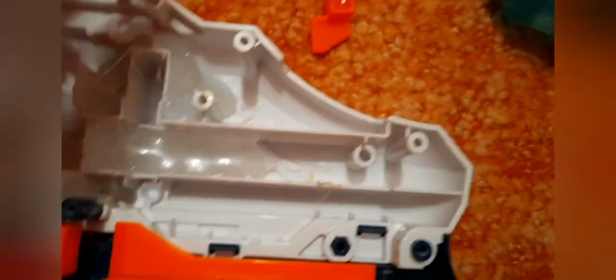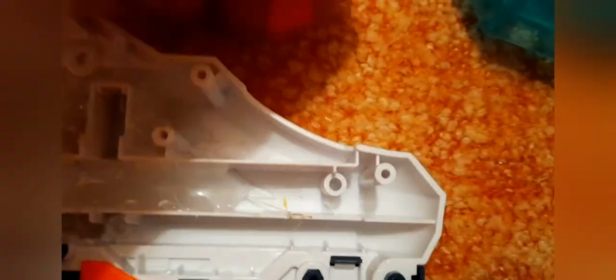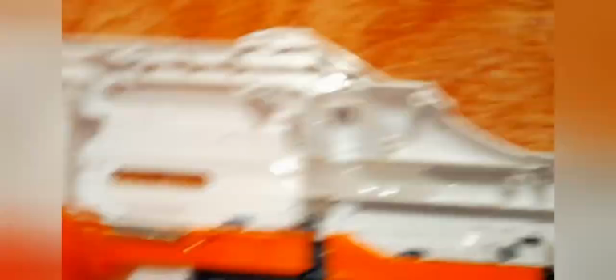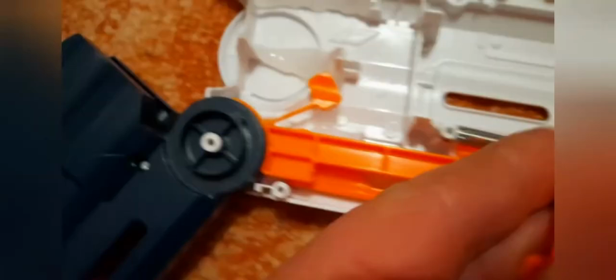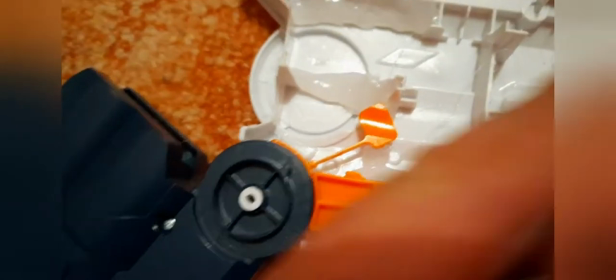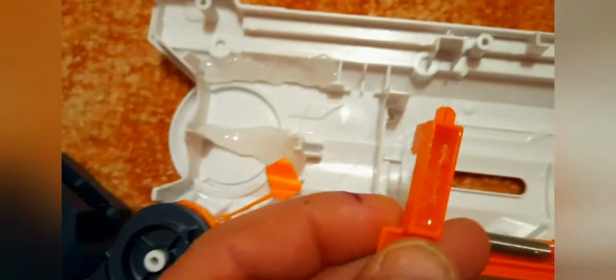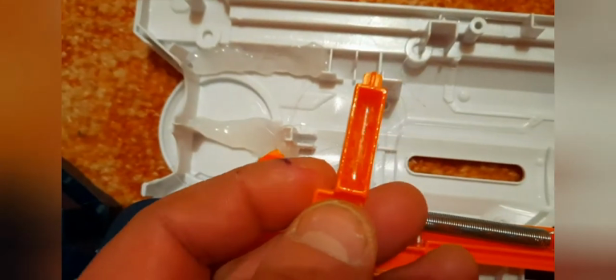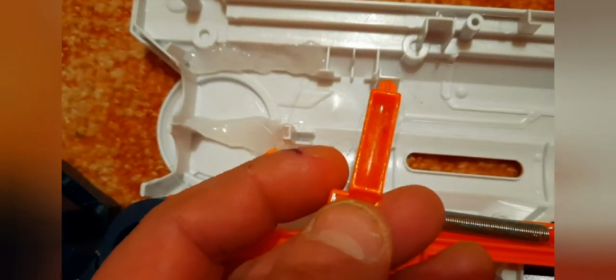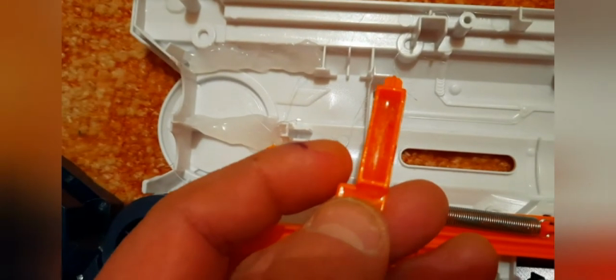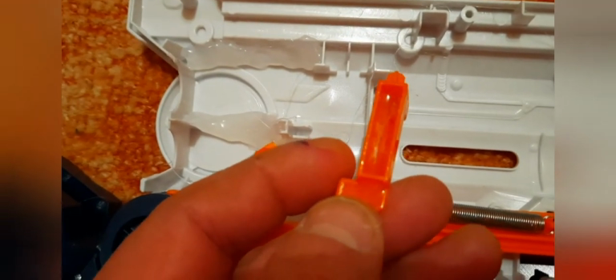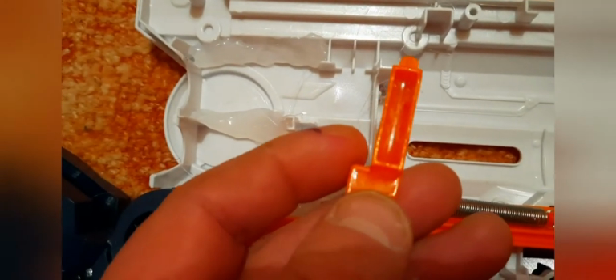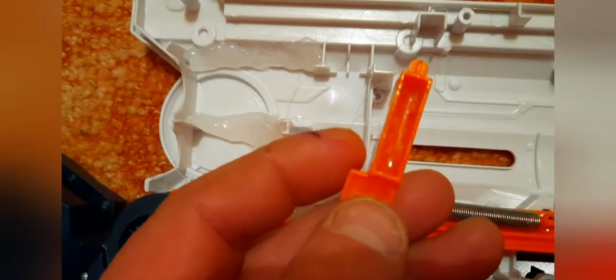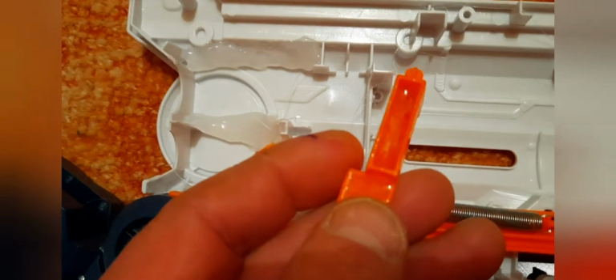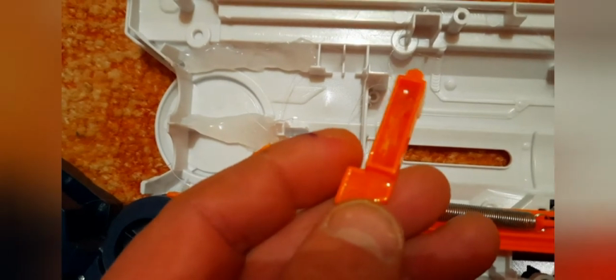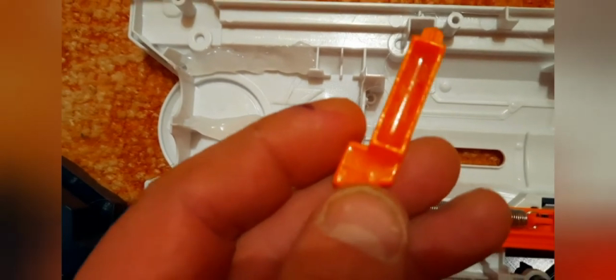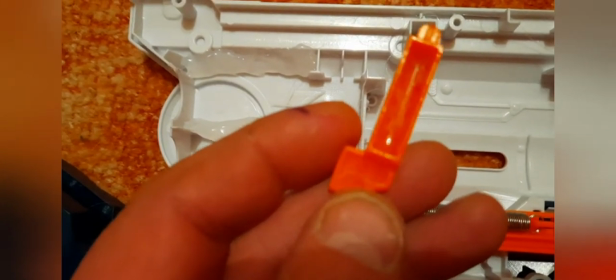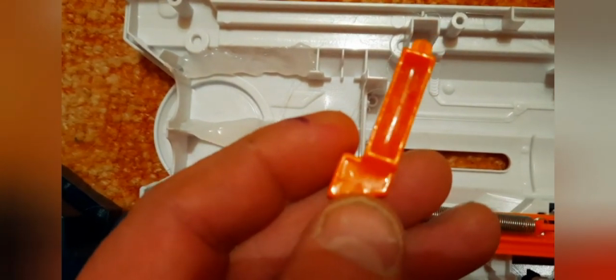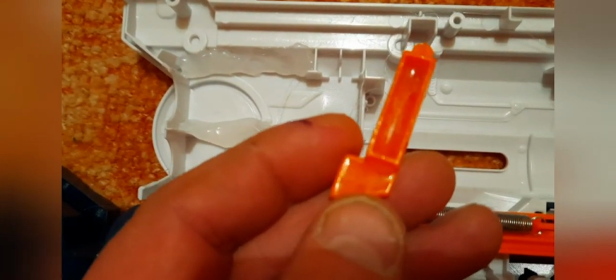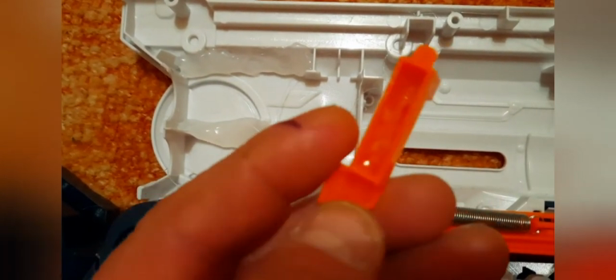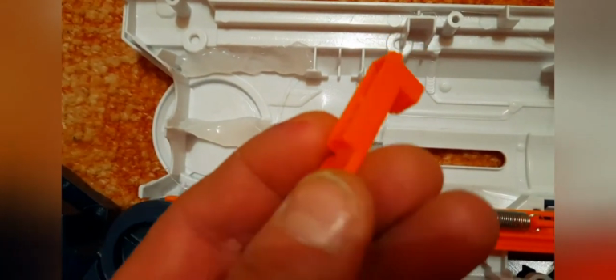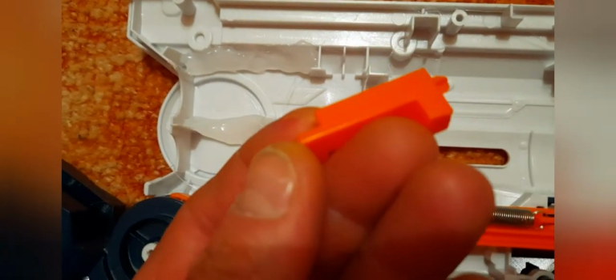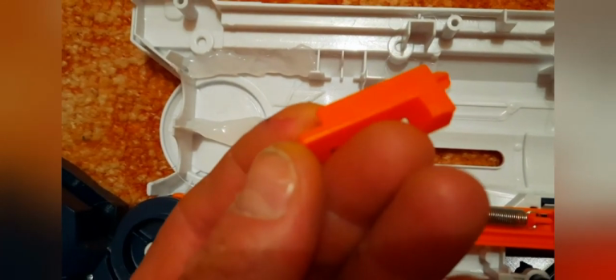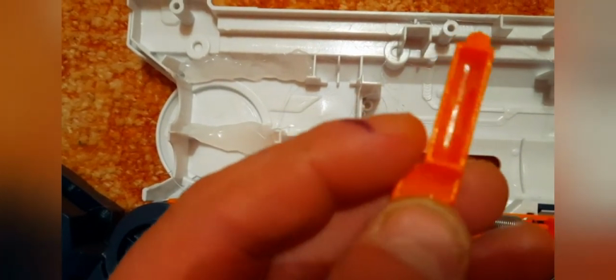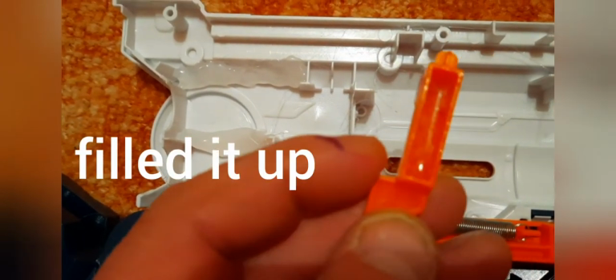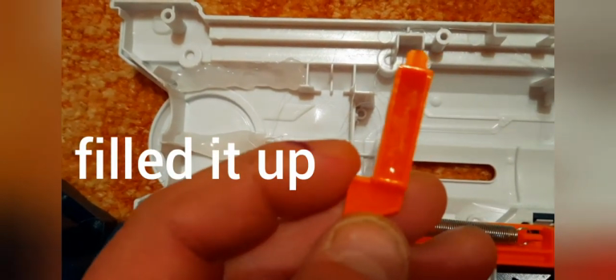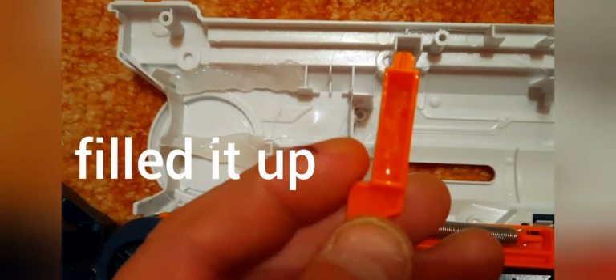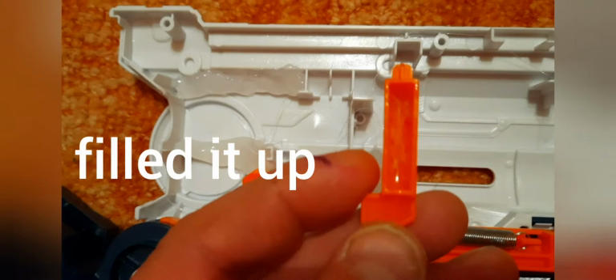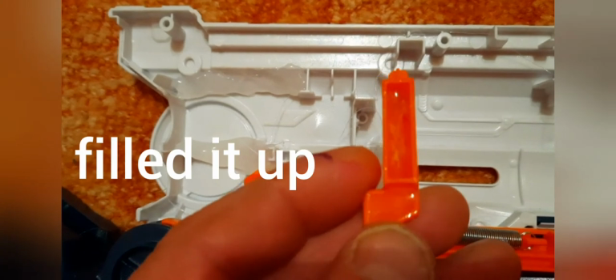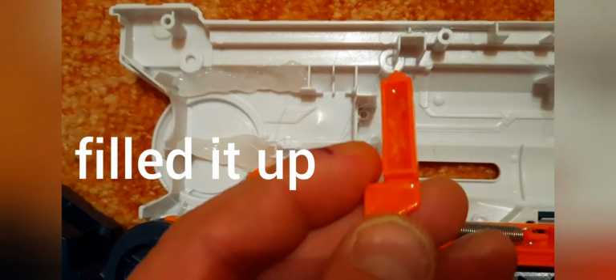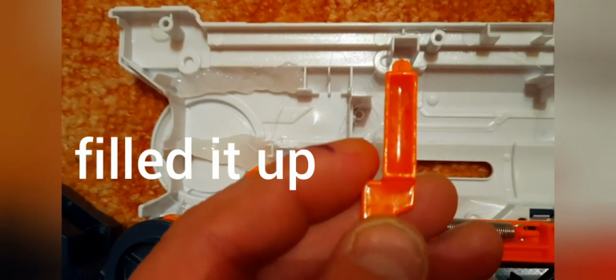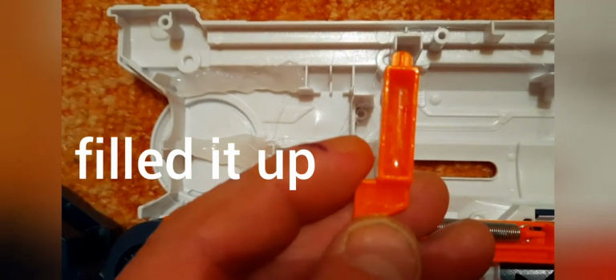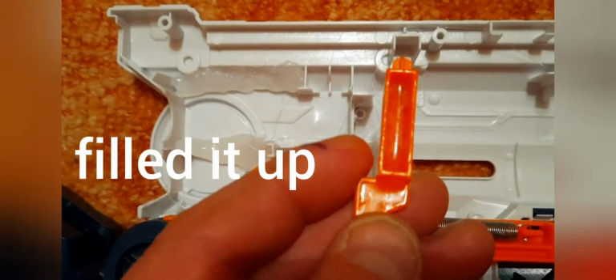And I used epoxy glue to make this catch stronger, so I filled it out with epoxy.